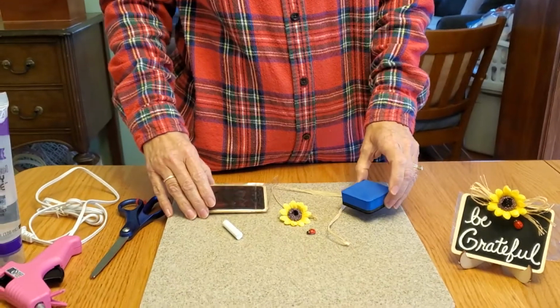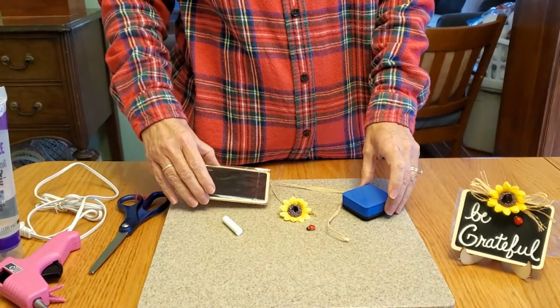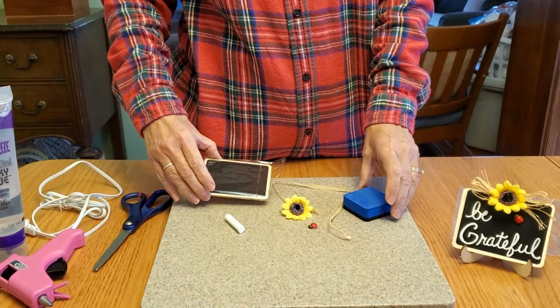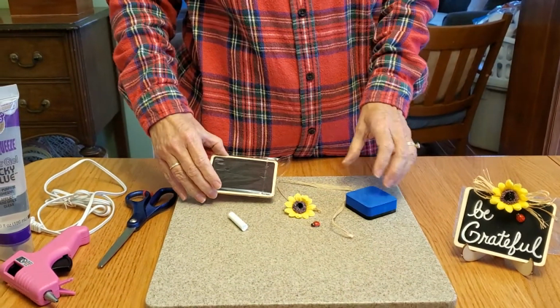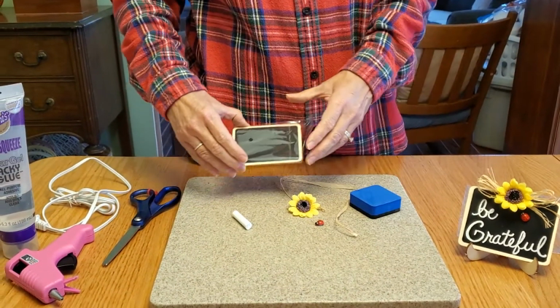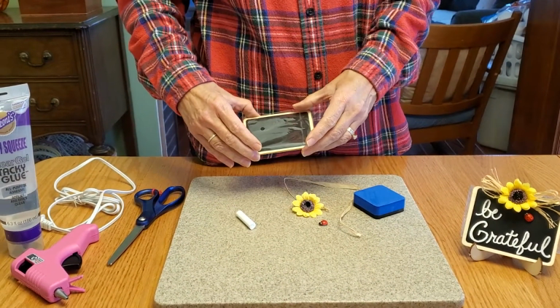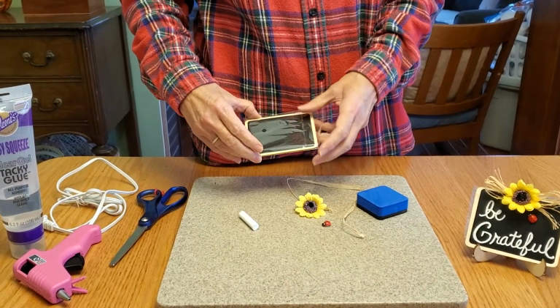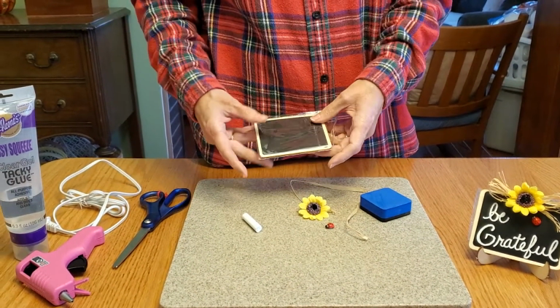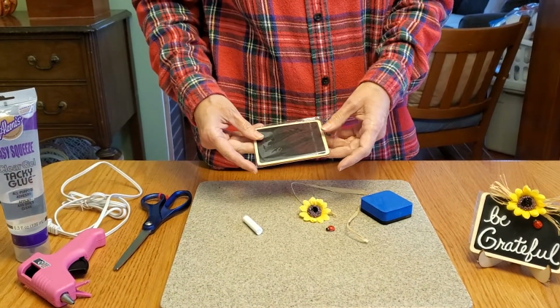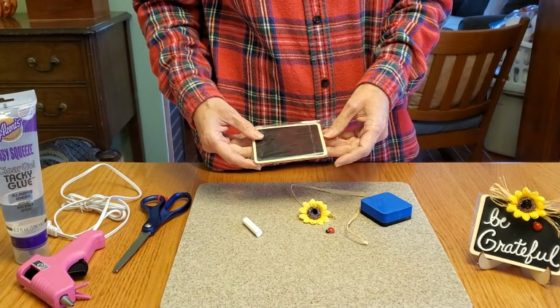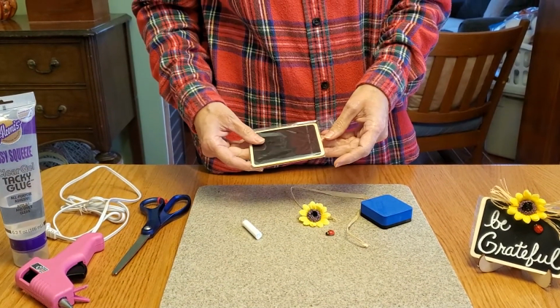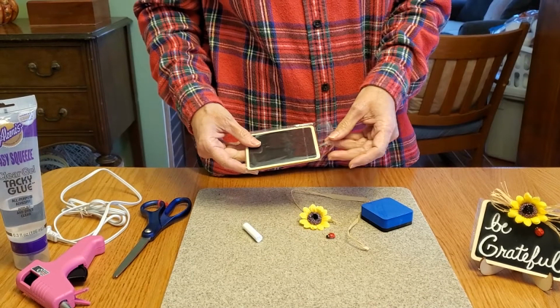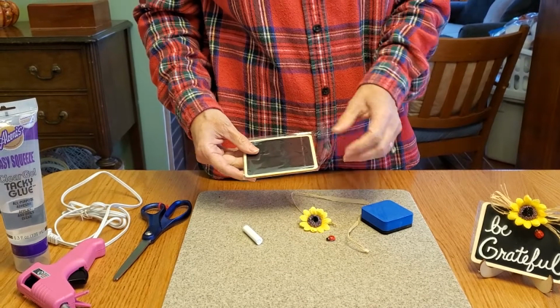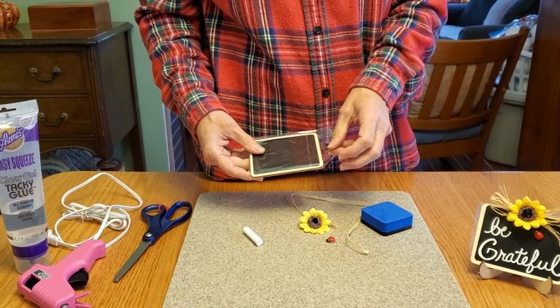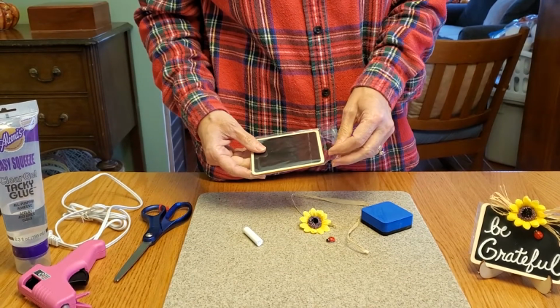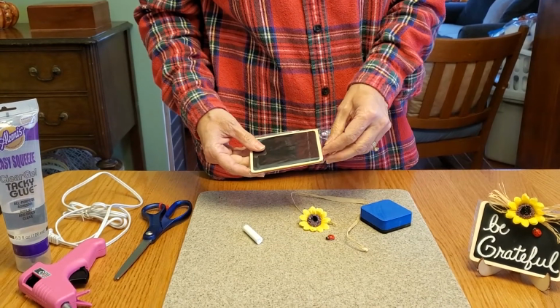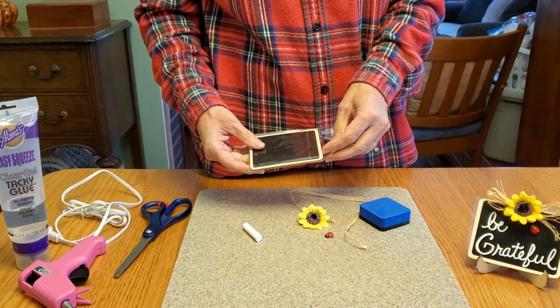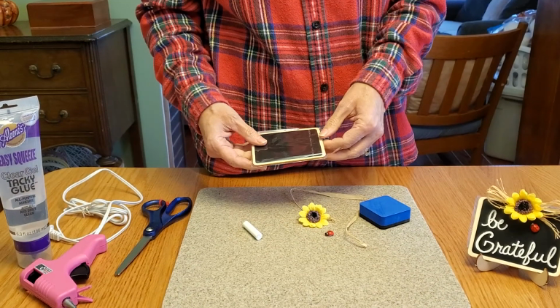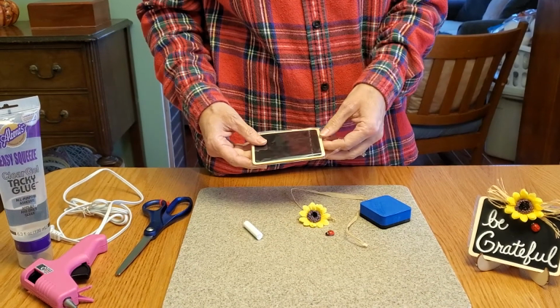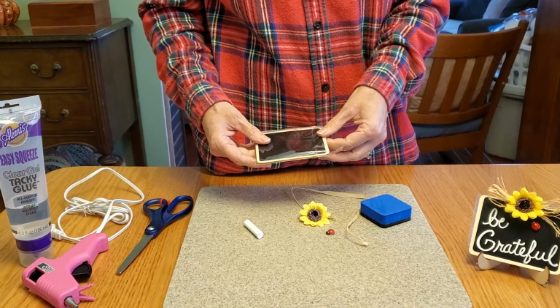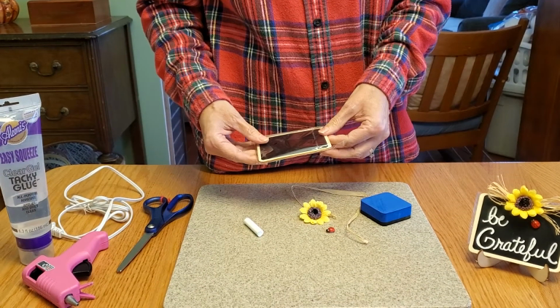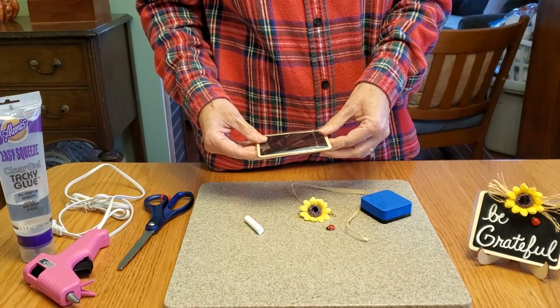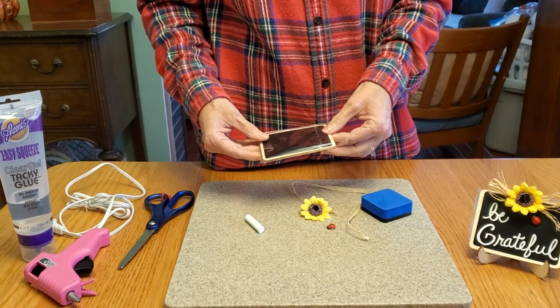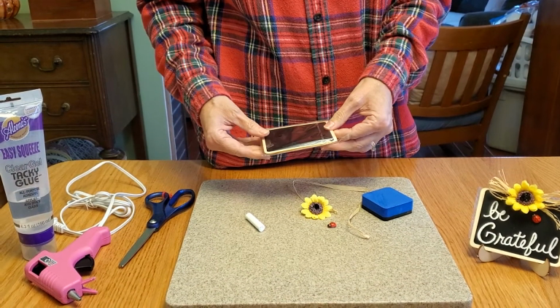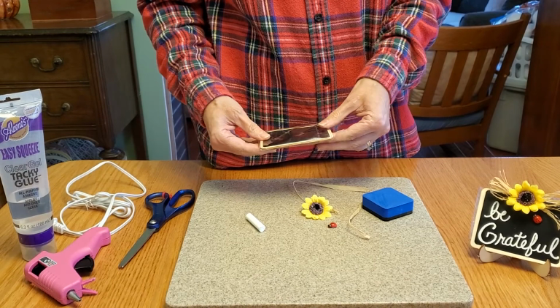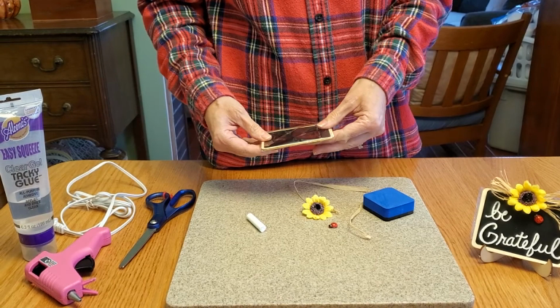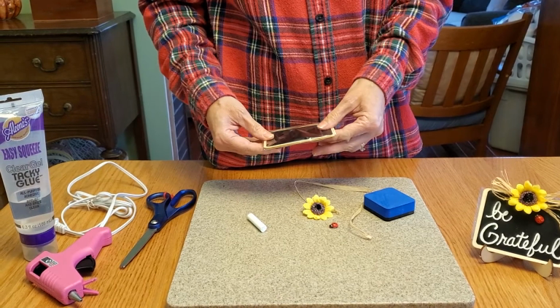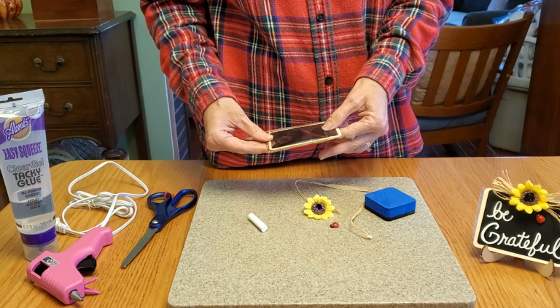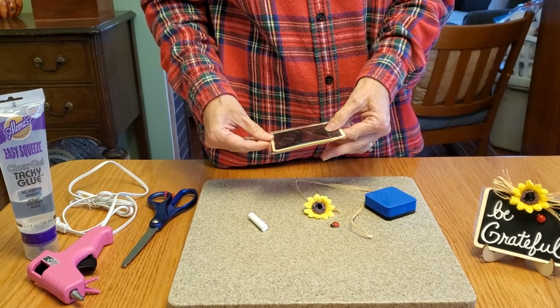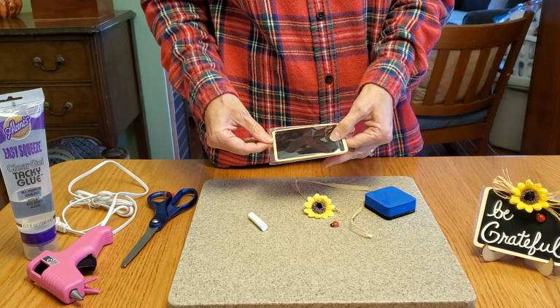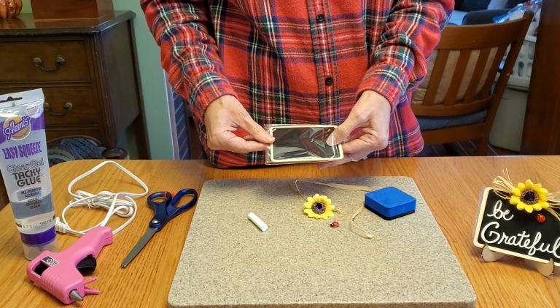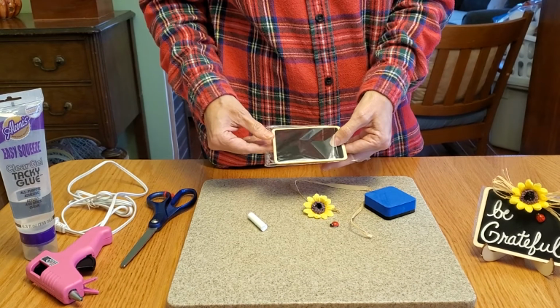It's week five of the Take and Make Crafts, and this week is the mini chalkboard sign. This is going to be probably the easiest of the crafts — there really isn't a whole lot to it.